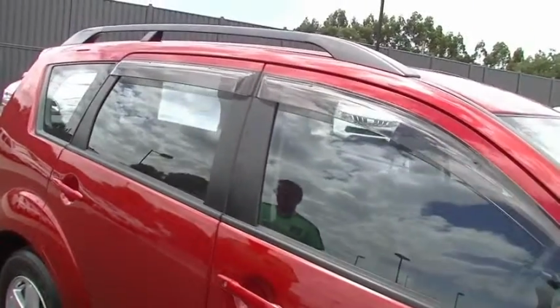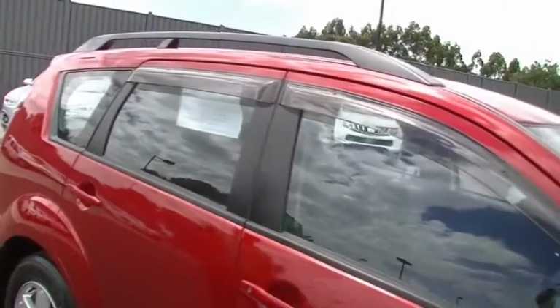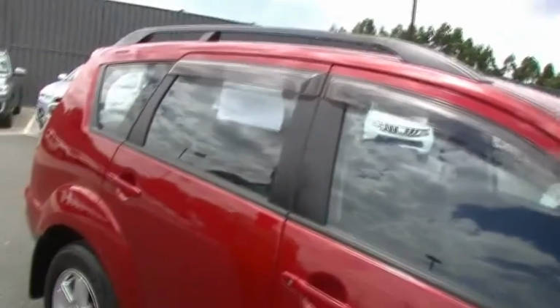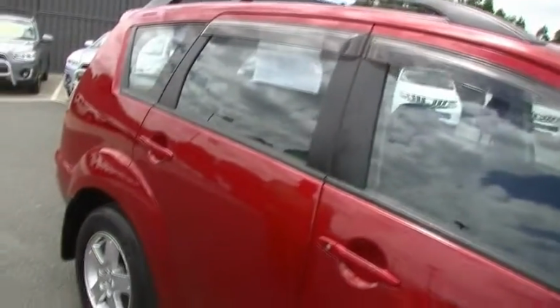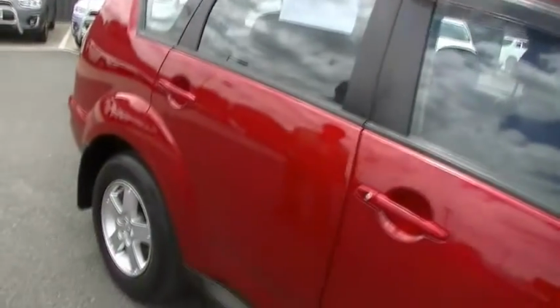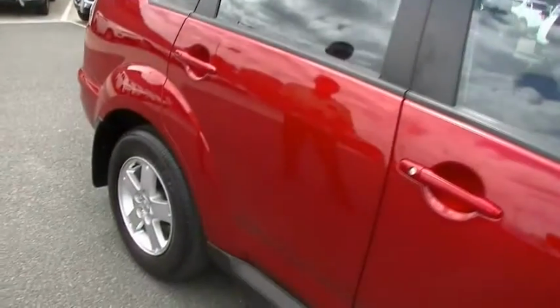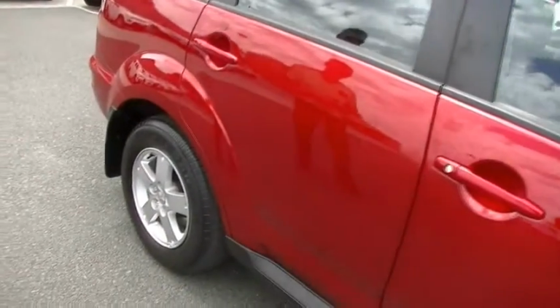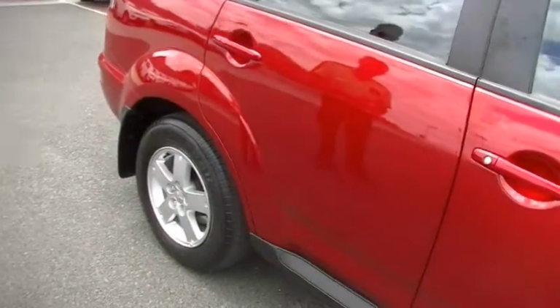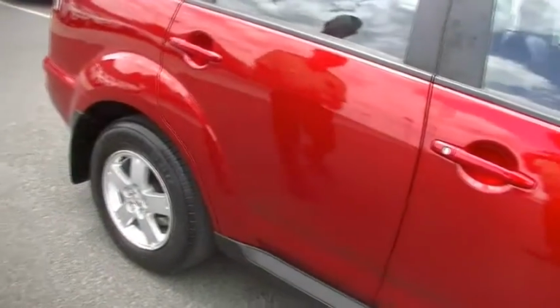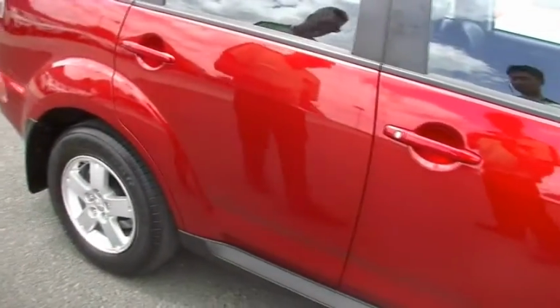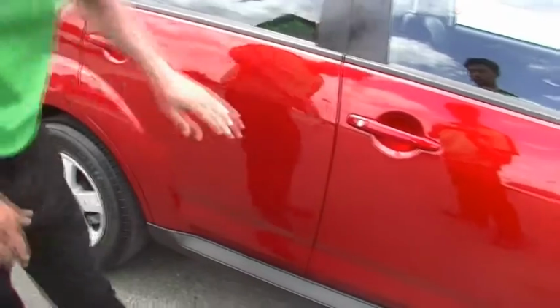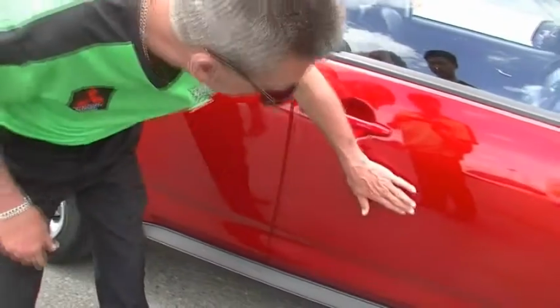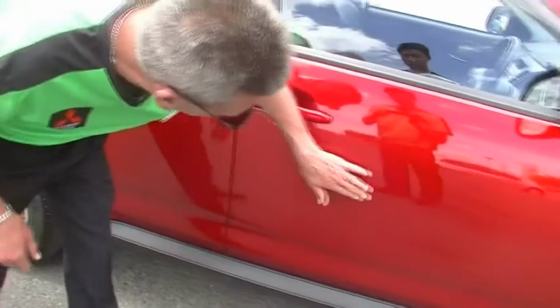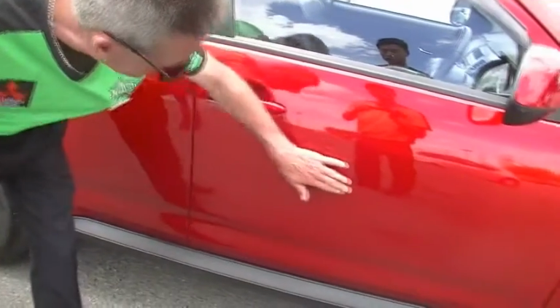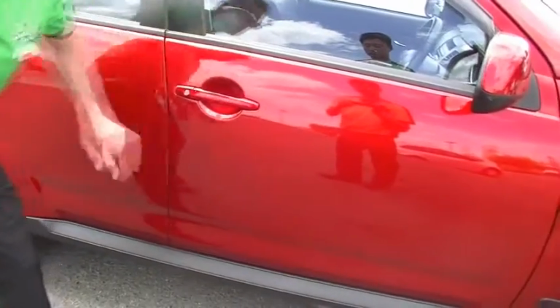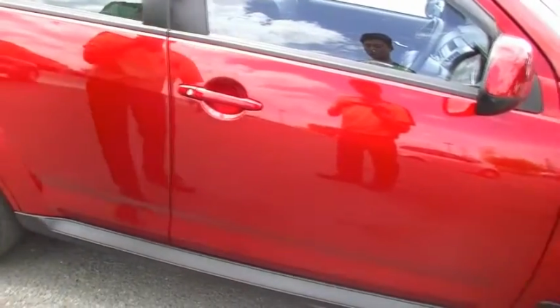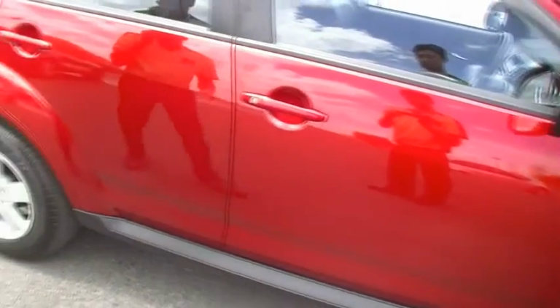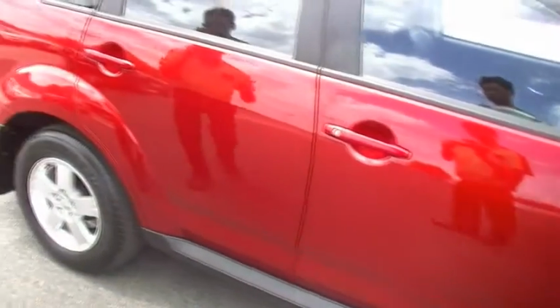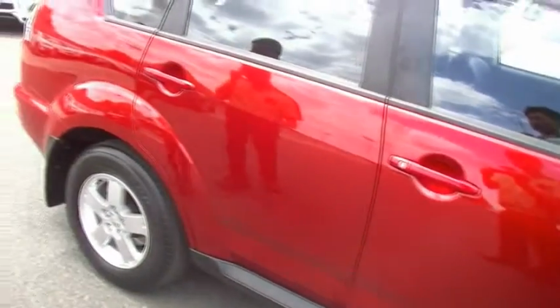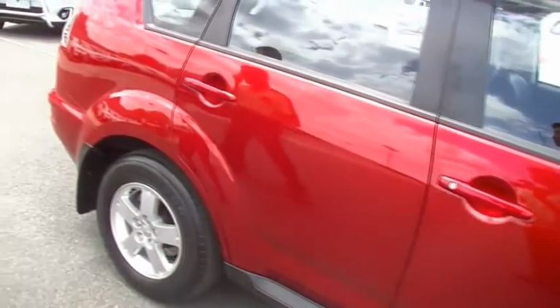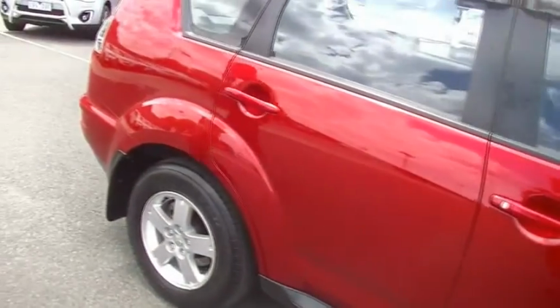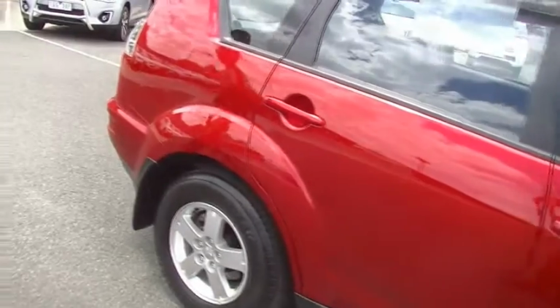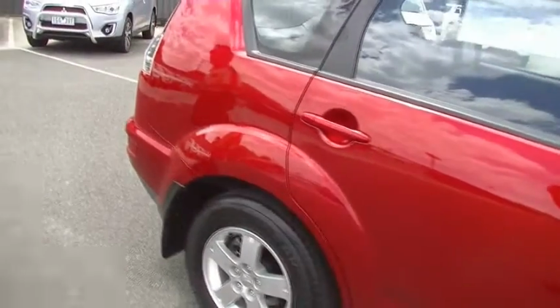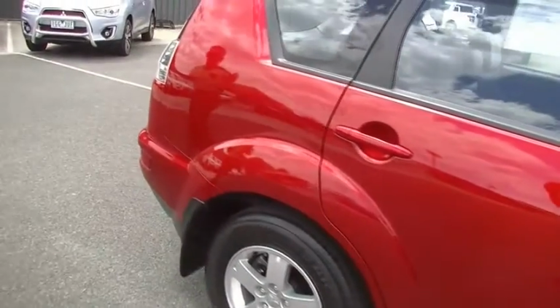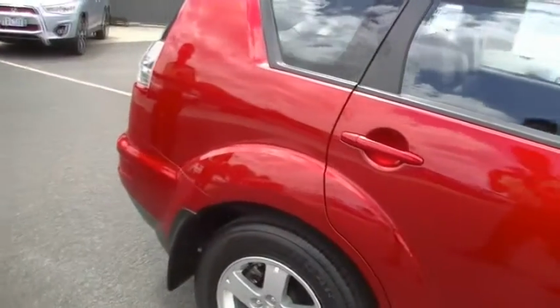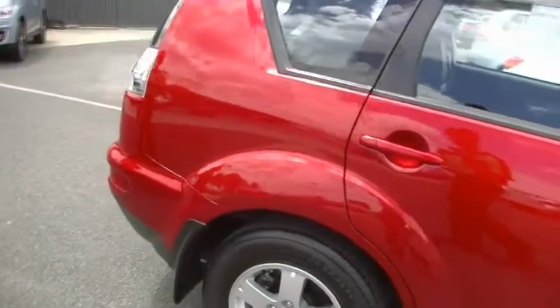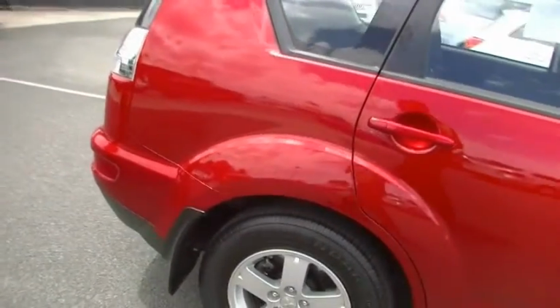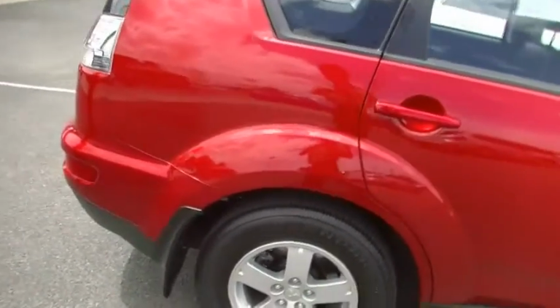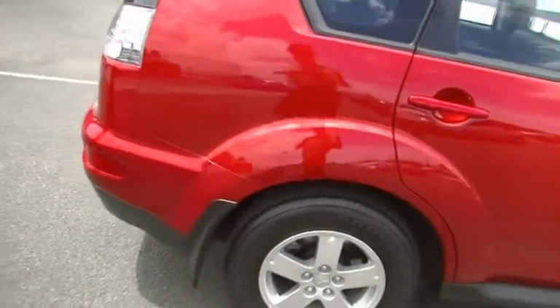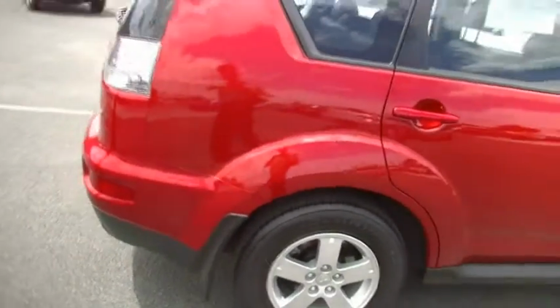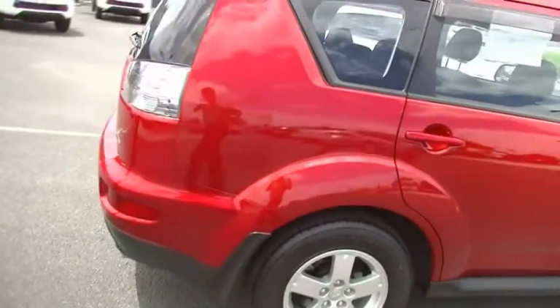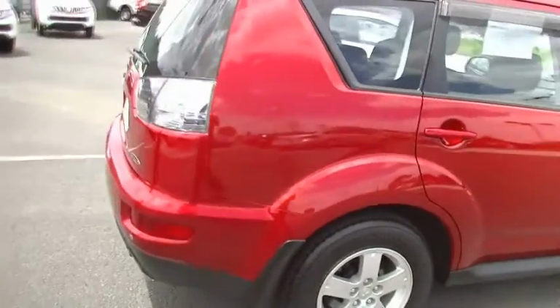The overall presentation coming down the driver's side is impressive. Apart from a couple of minor little touch-ups, they did get the colour code wrong on the paint — we'll probably readdress that. But overall, the condition is quite impressive.